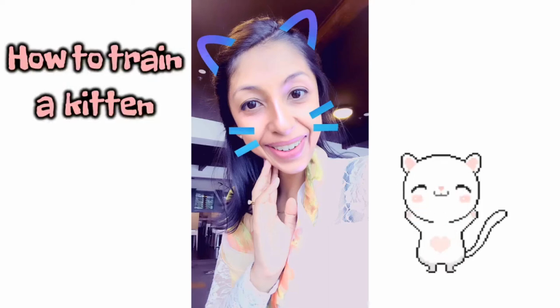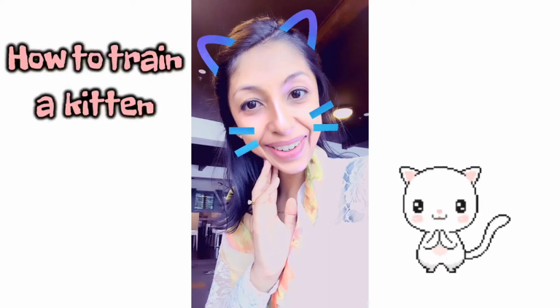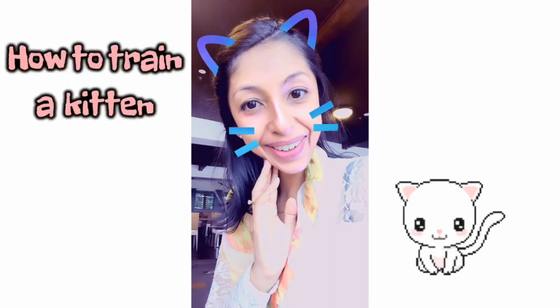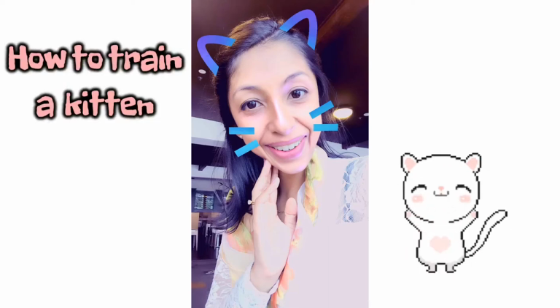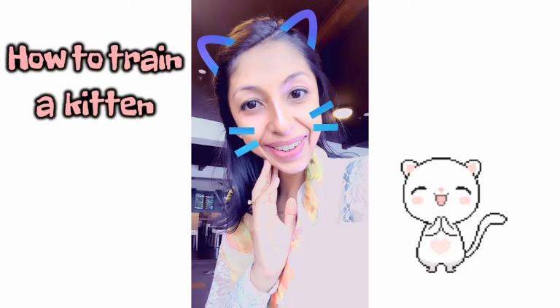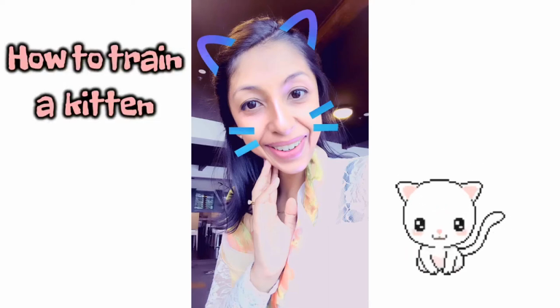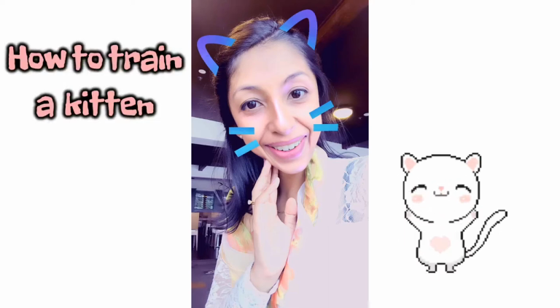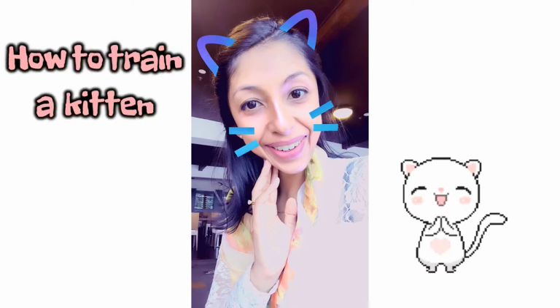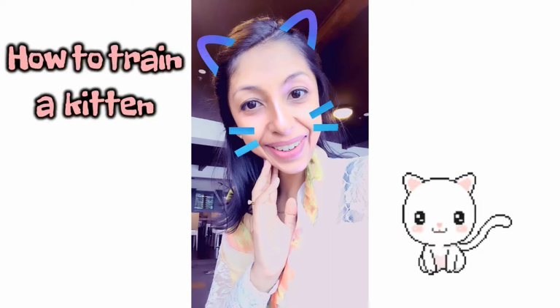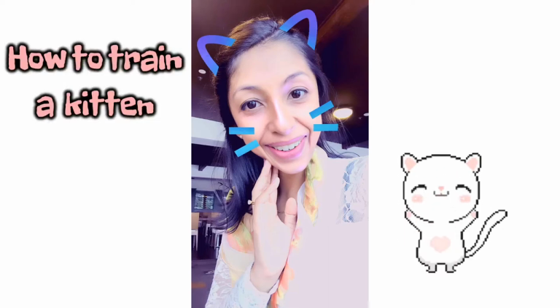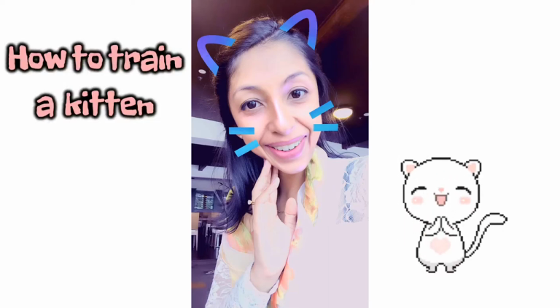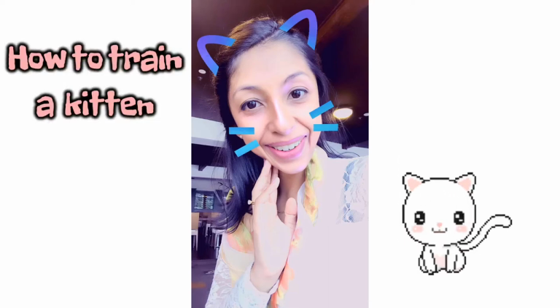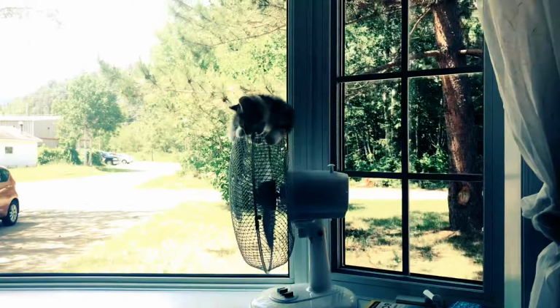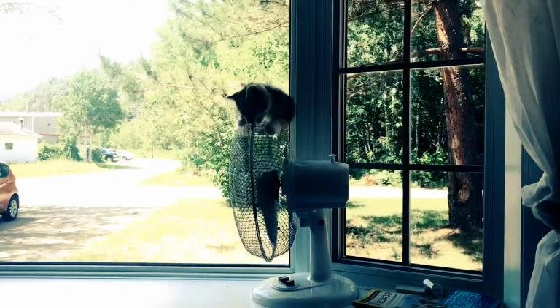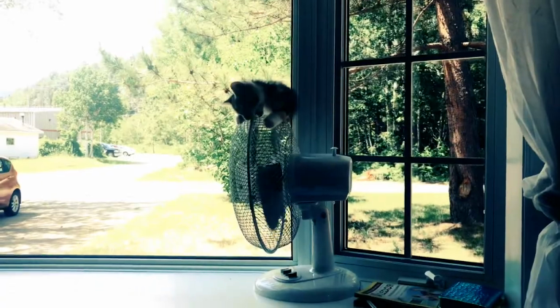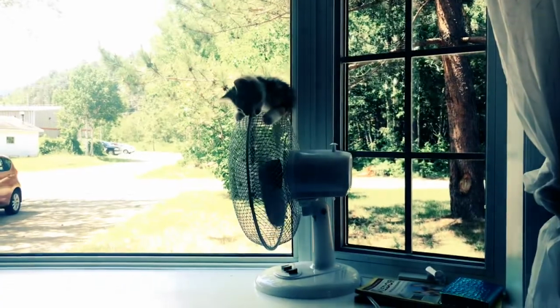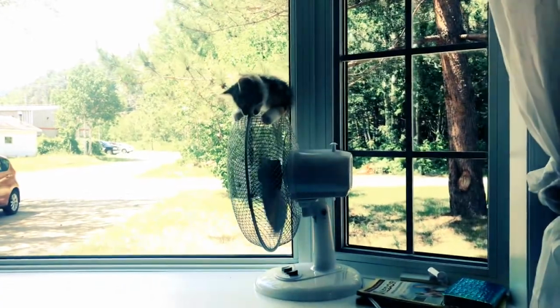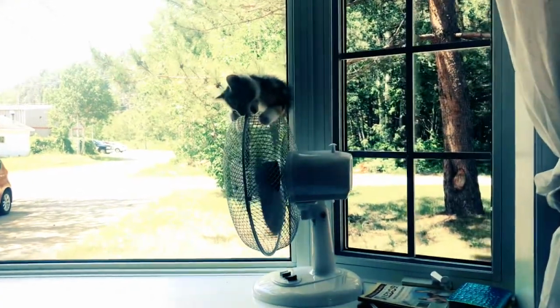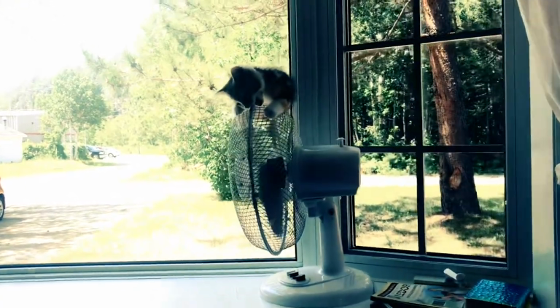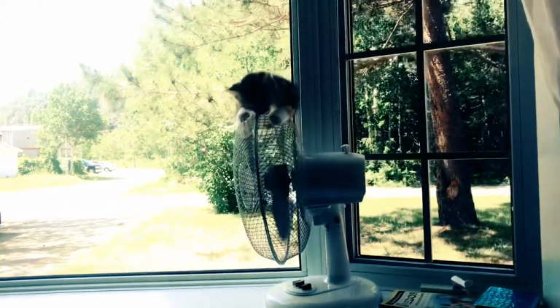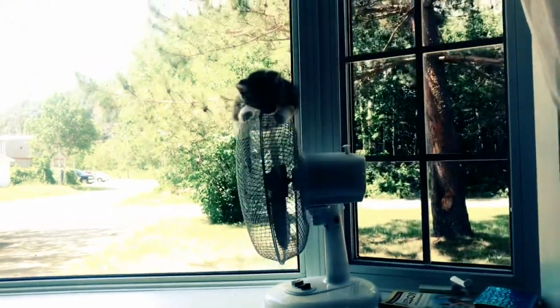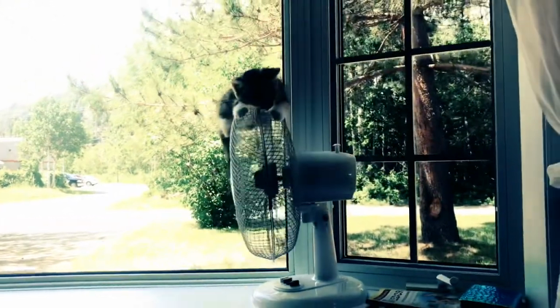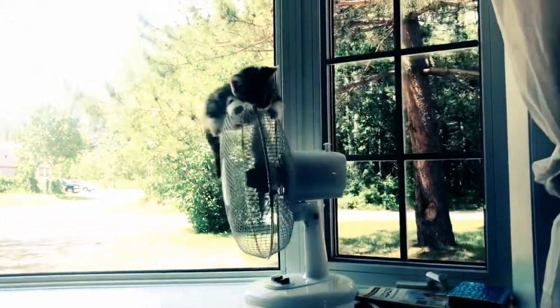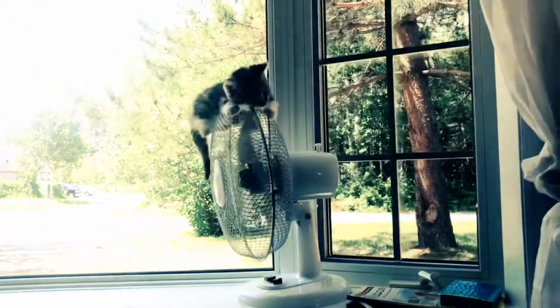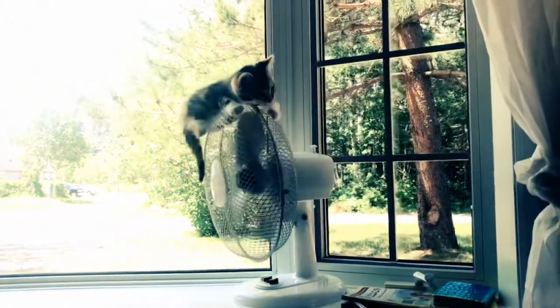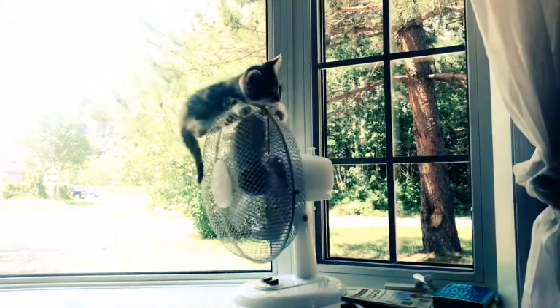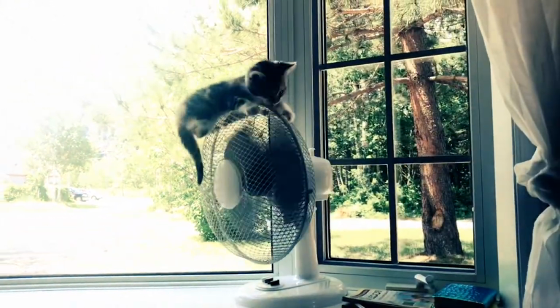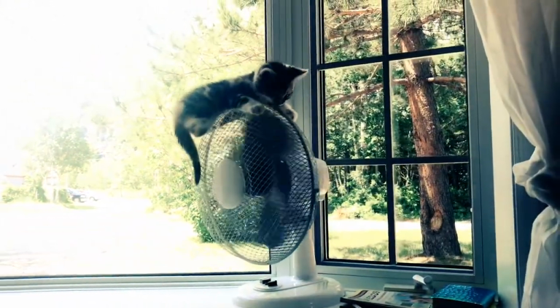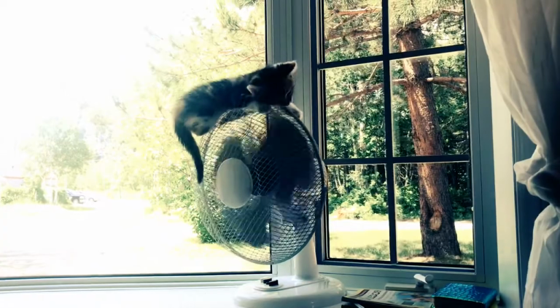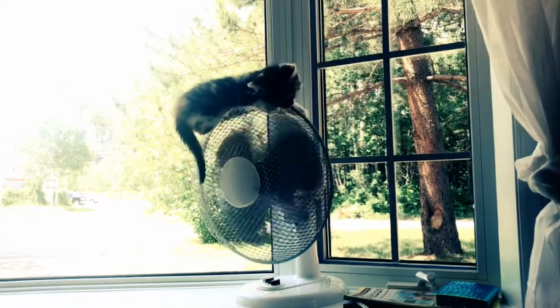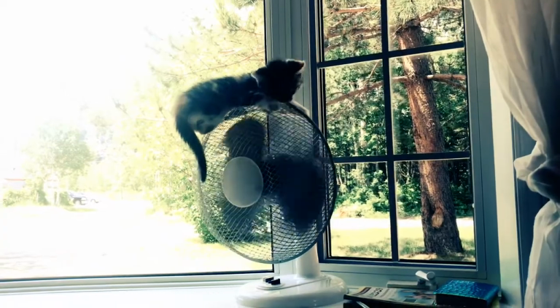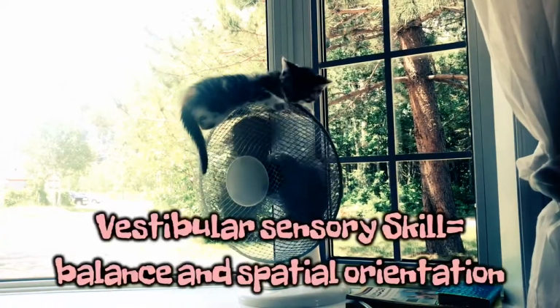Hello, welcome to How to Train a Kitten. Today we learn with a home fan how to build a vestibular sensory skill.